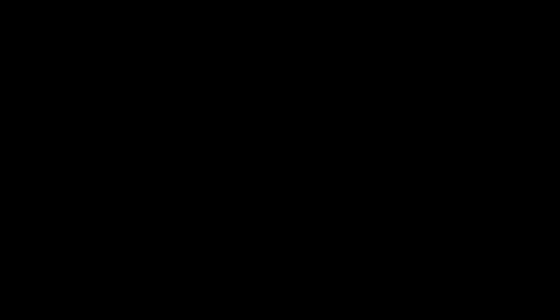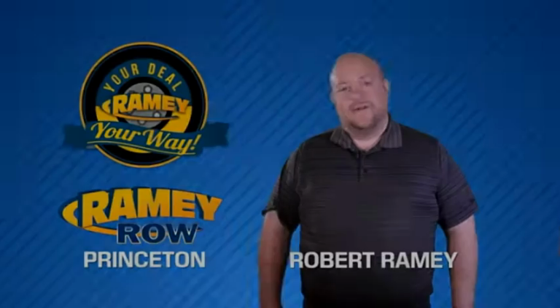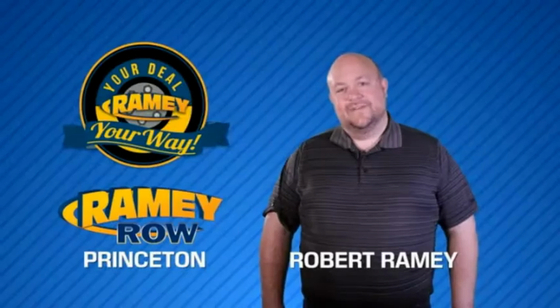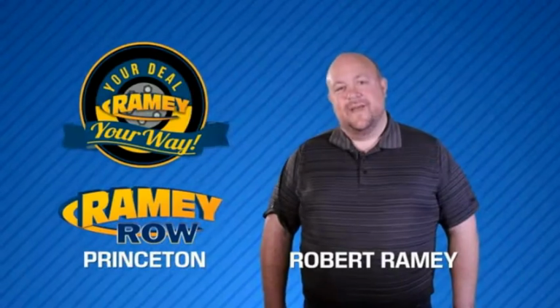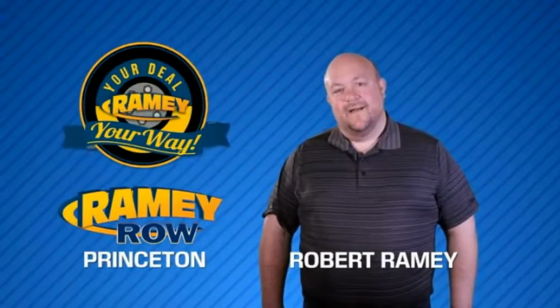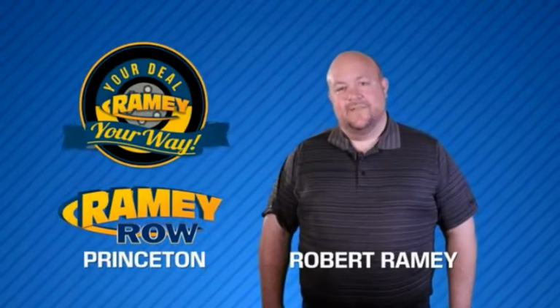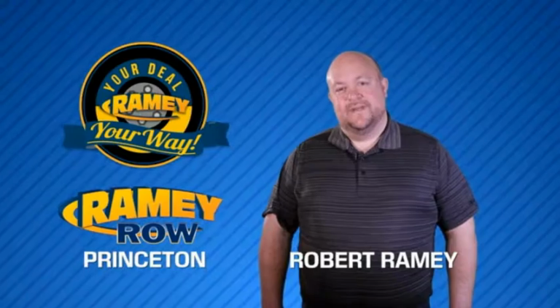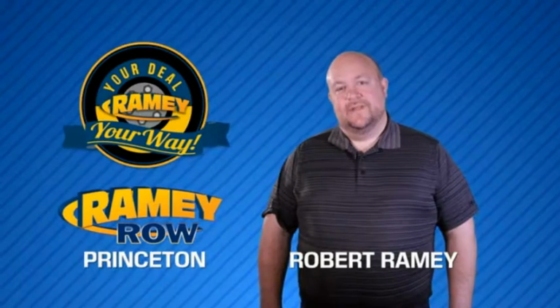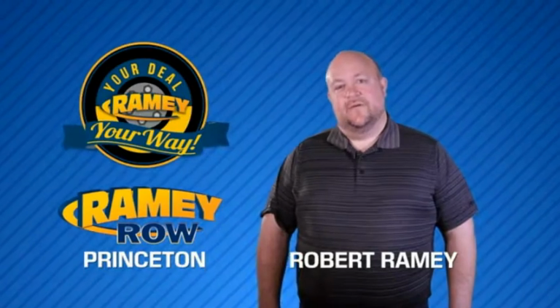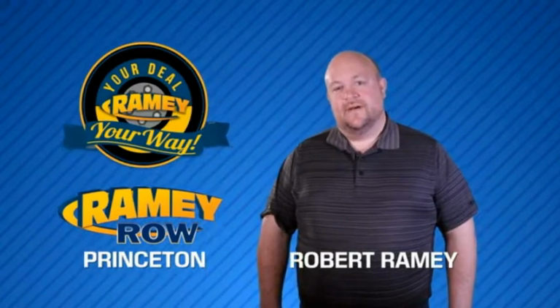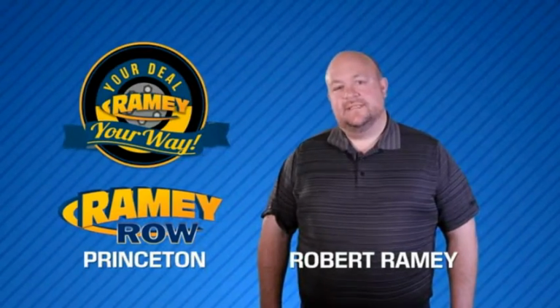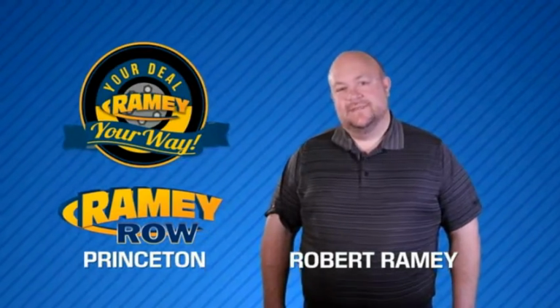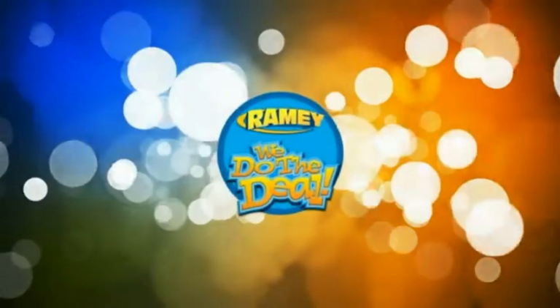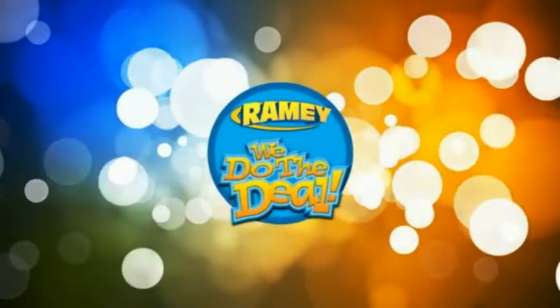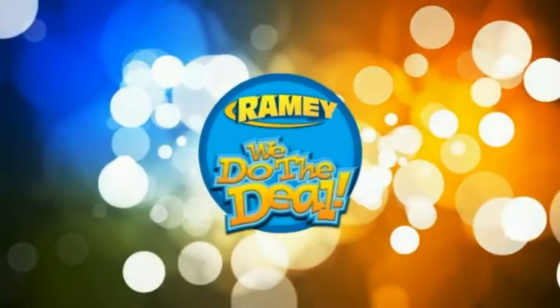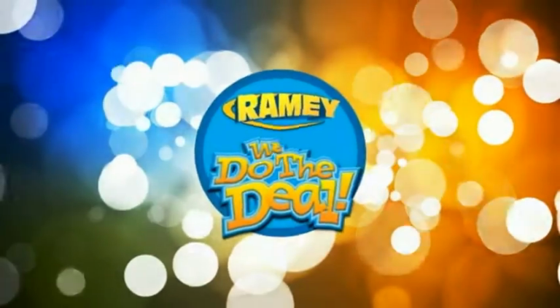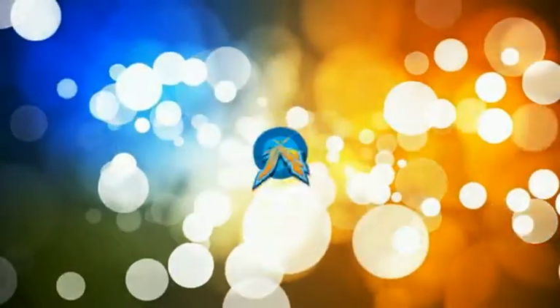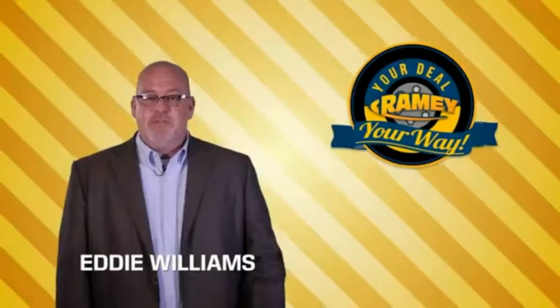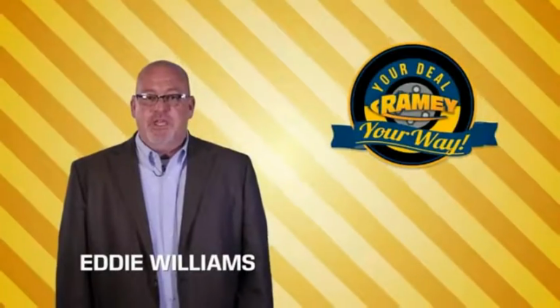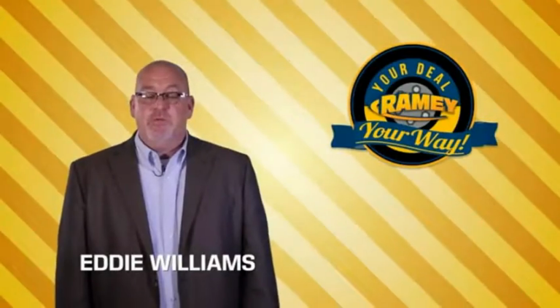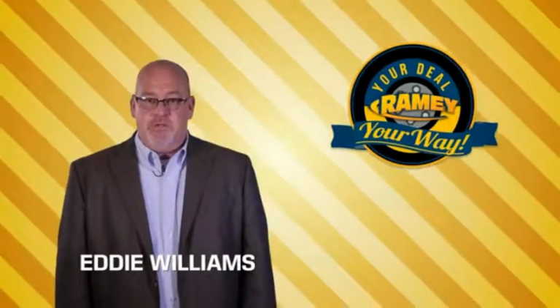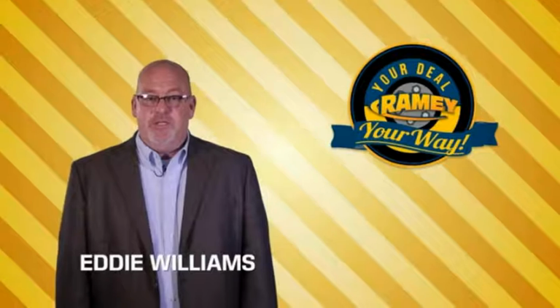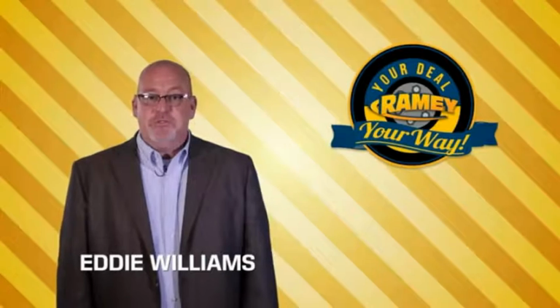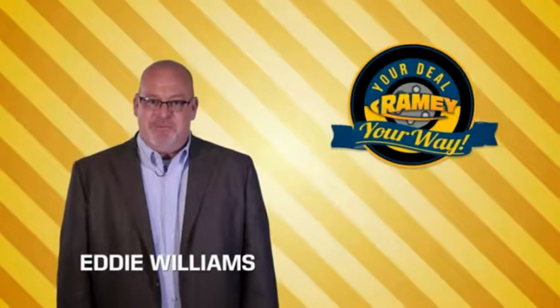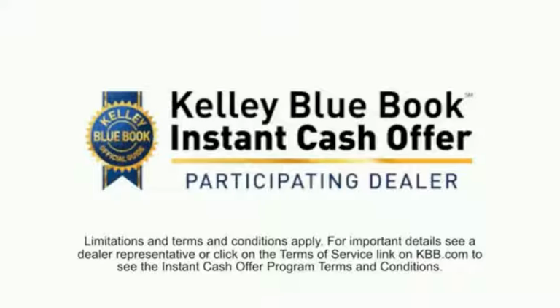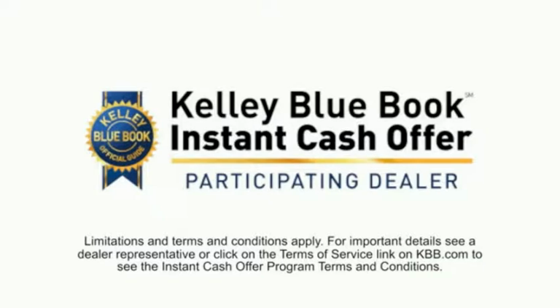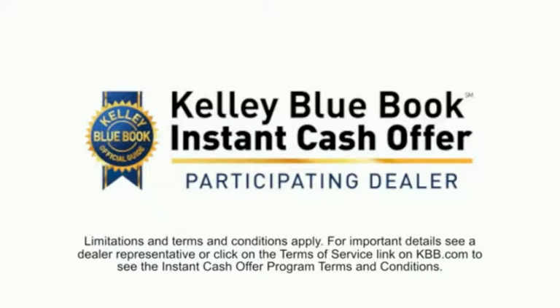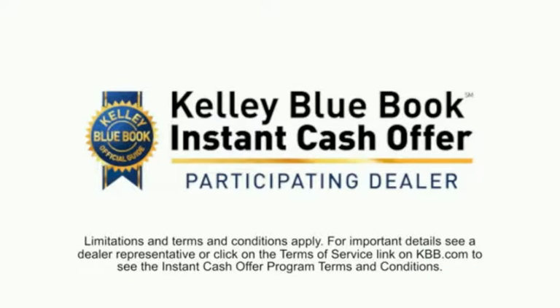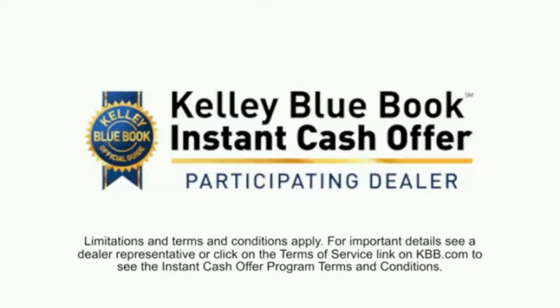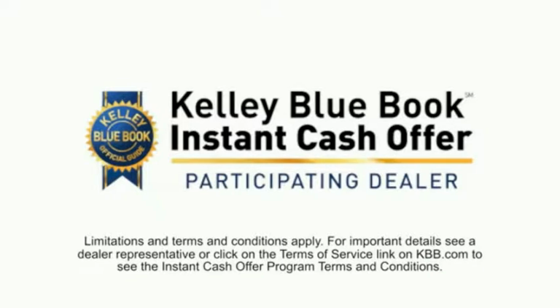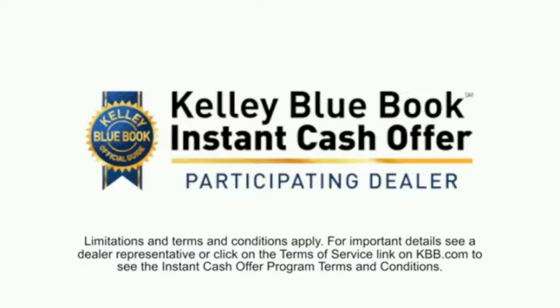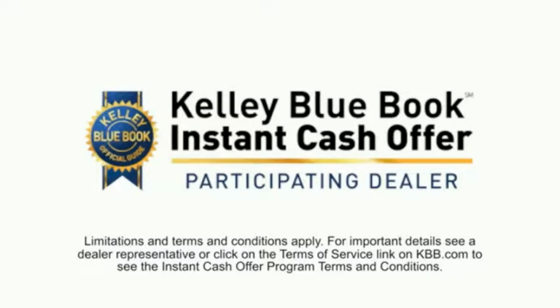For years, Ramy Auto Group has been doing the deal with our customers. We do the deal. Times are changing. We're still doing the deal, just better. Now you can shop online and do your deal your way.